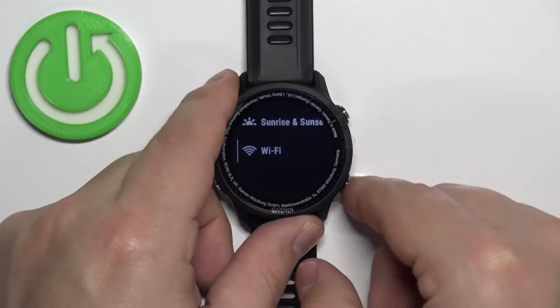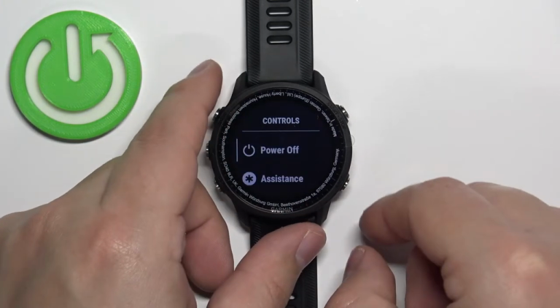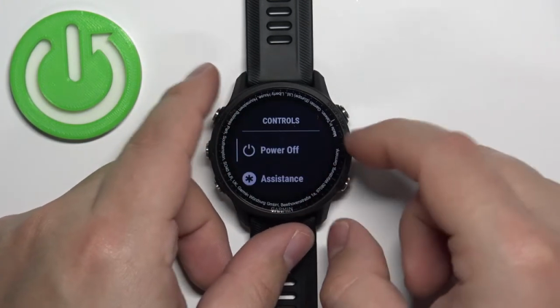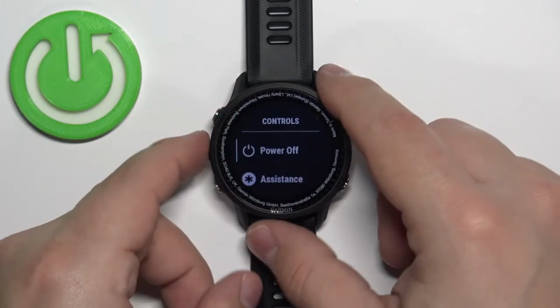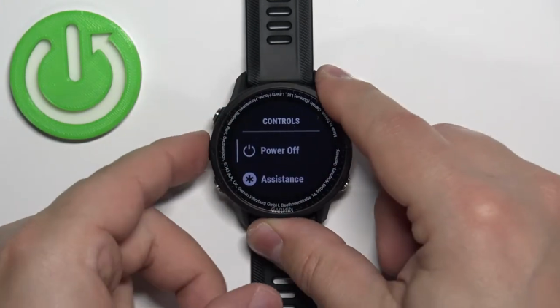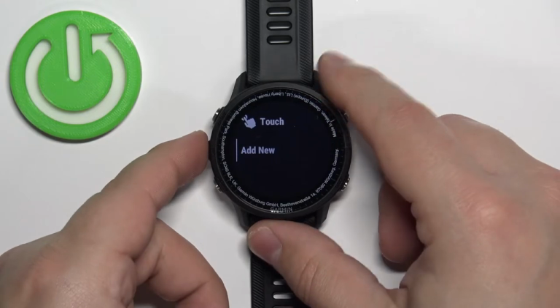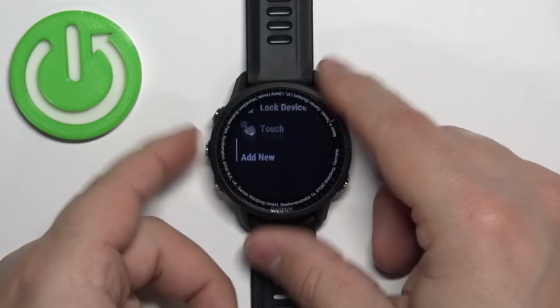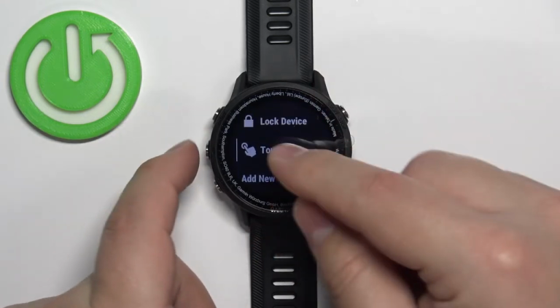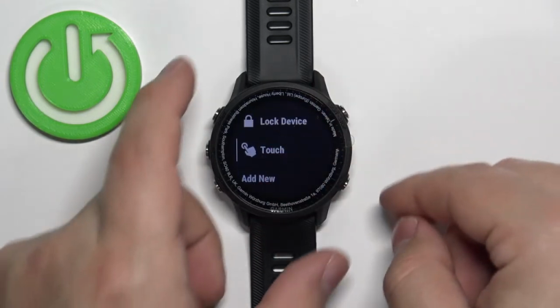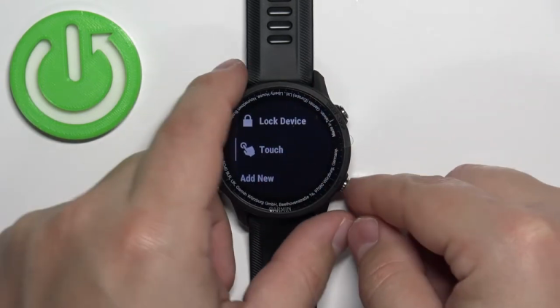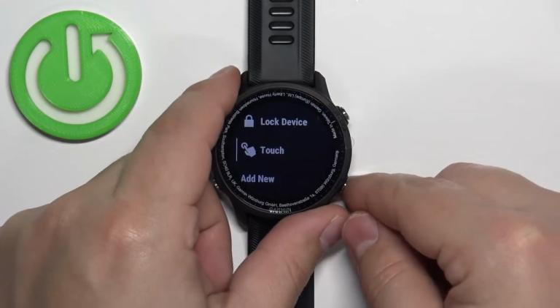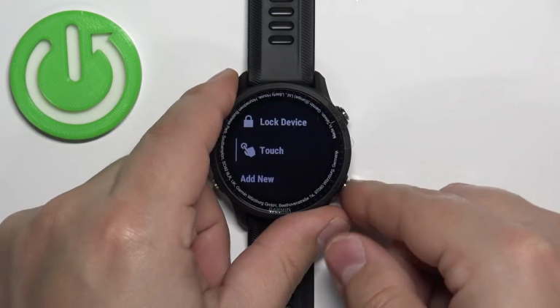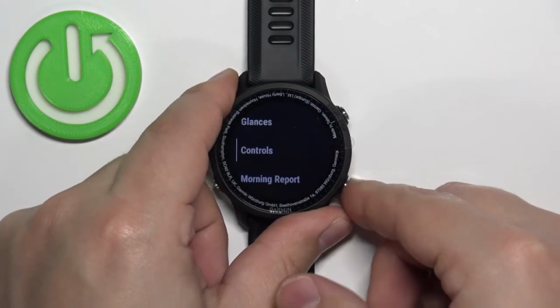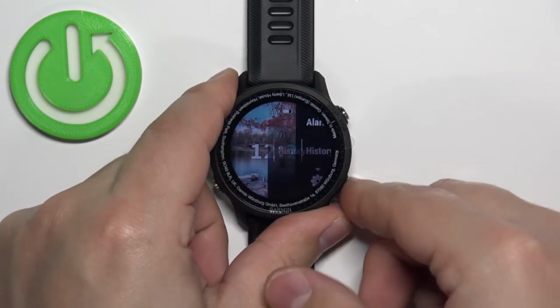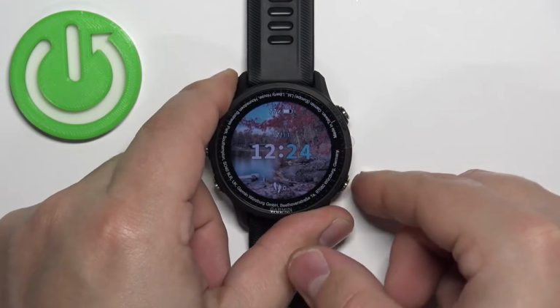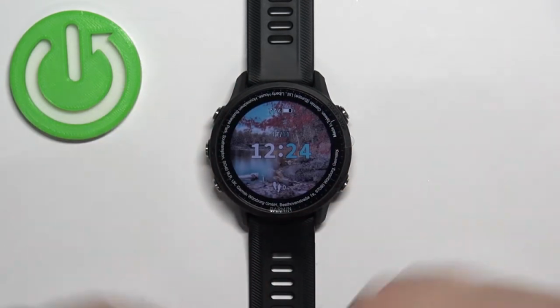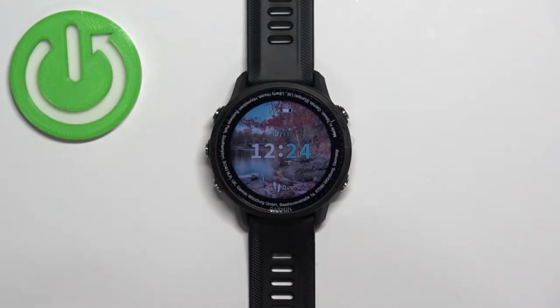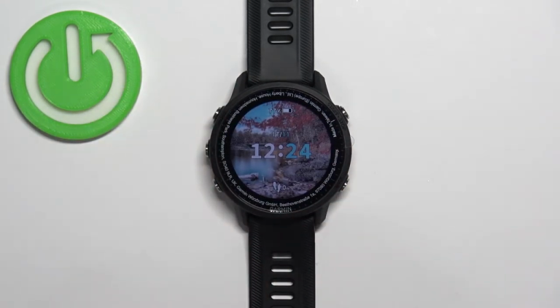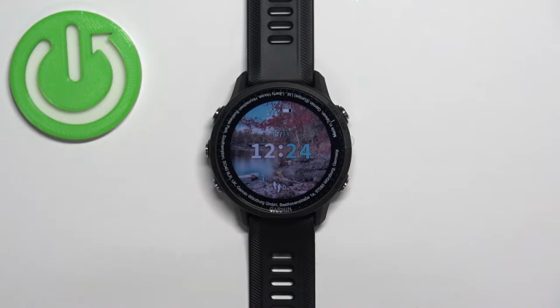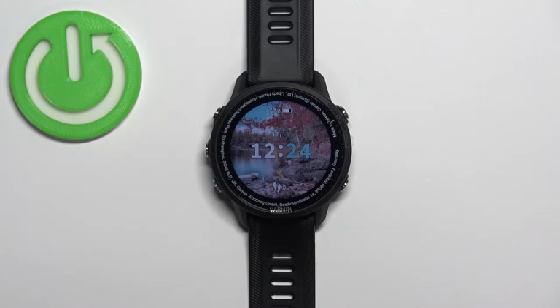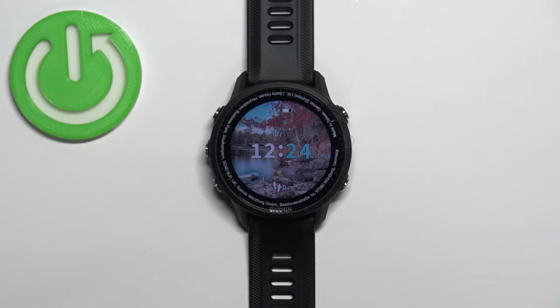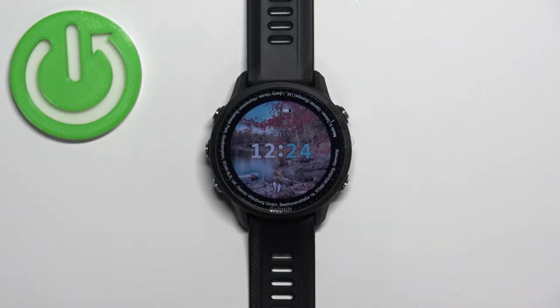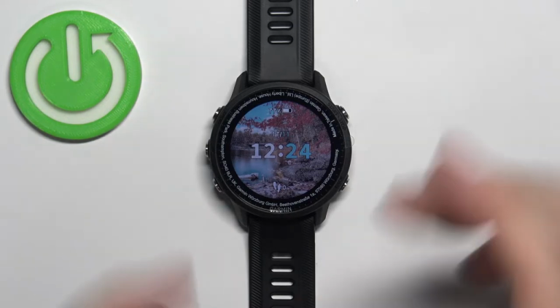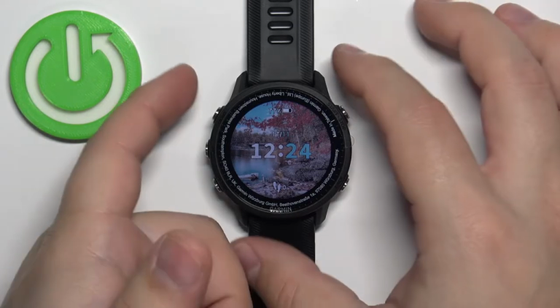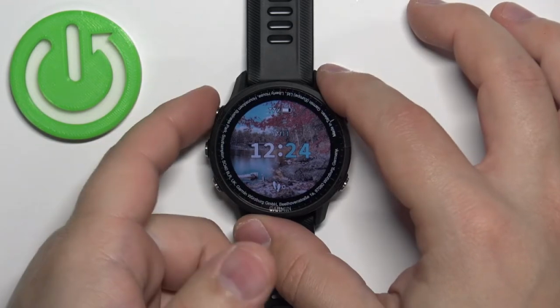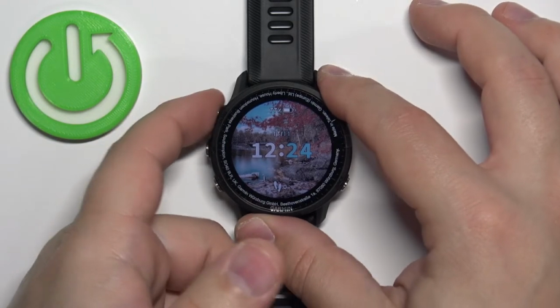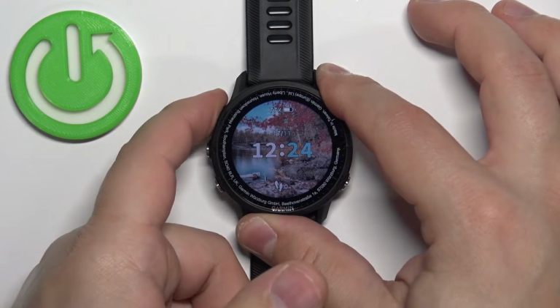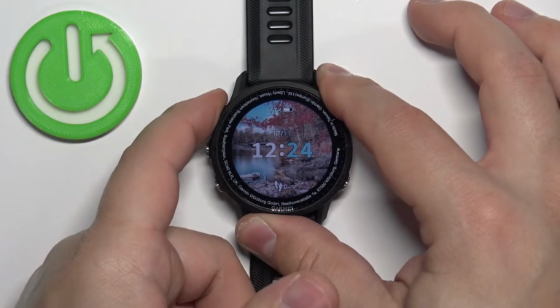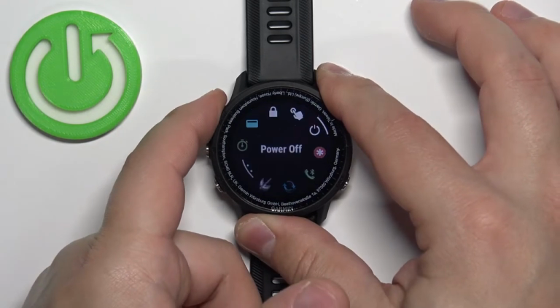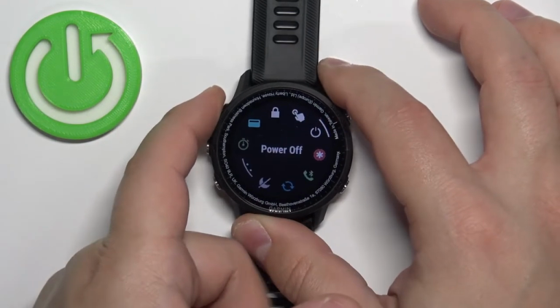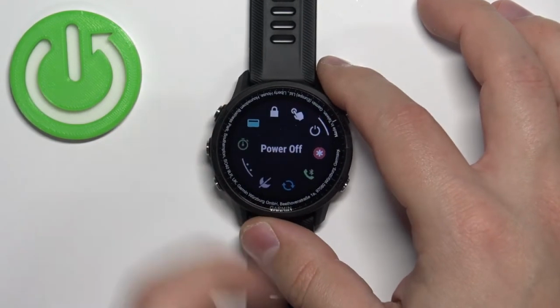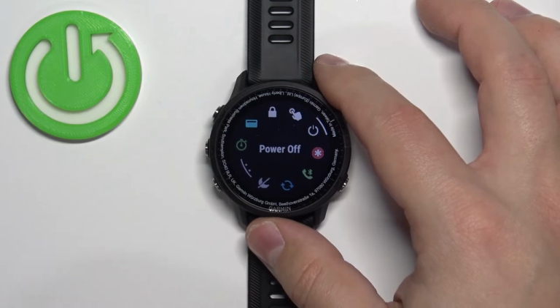Select the Touch option and press the start button to add it to the Controls menu. Now press the back button a couple of times to go back to the watch face, and once you're on the watch face, press and hold the light button to open the Controls menu.